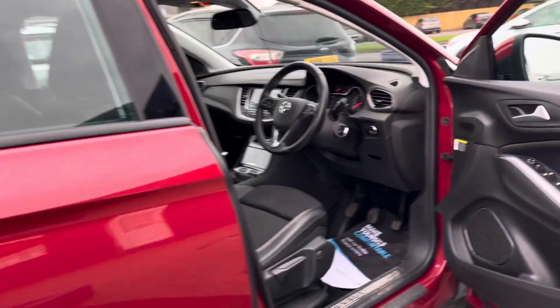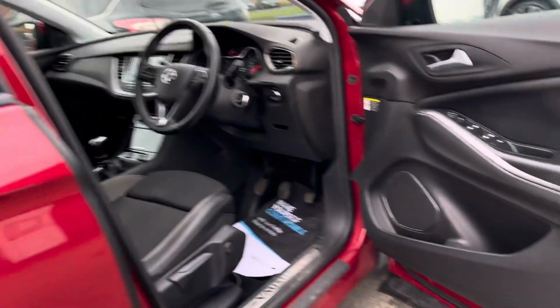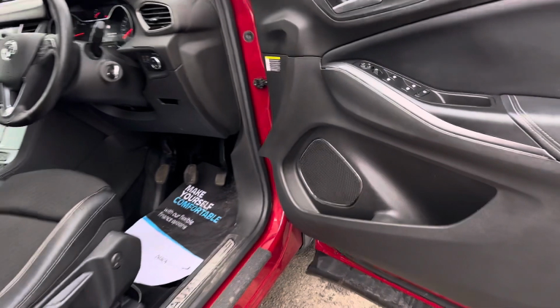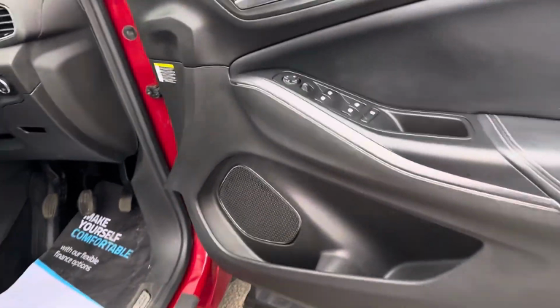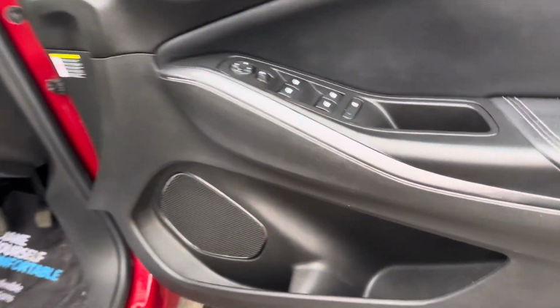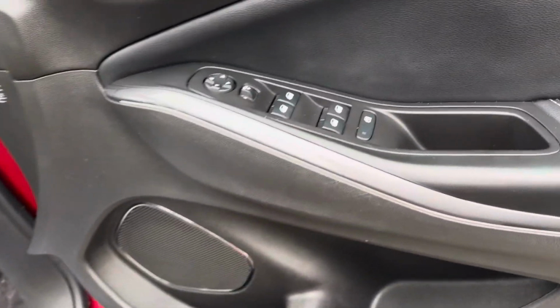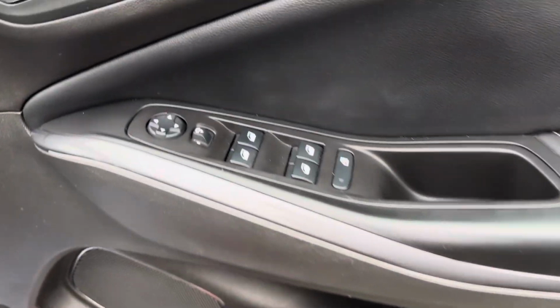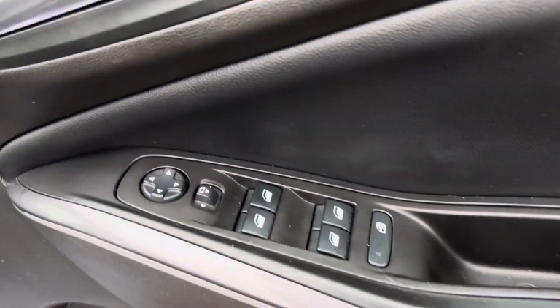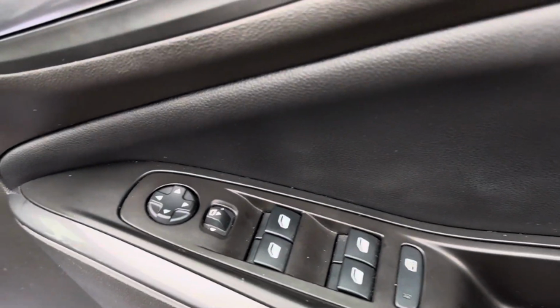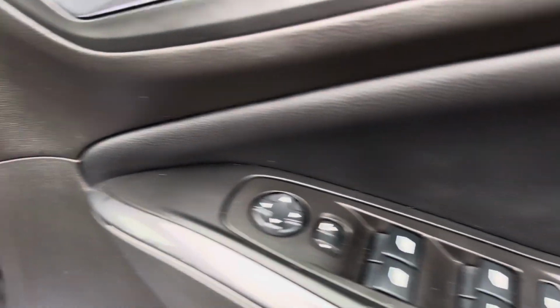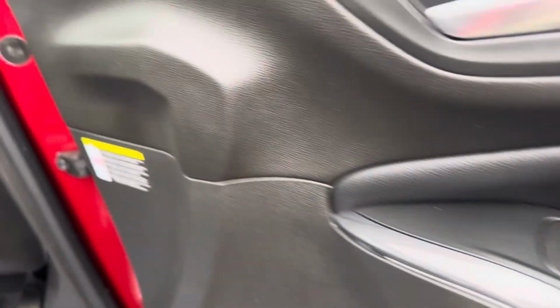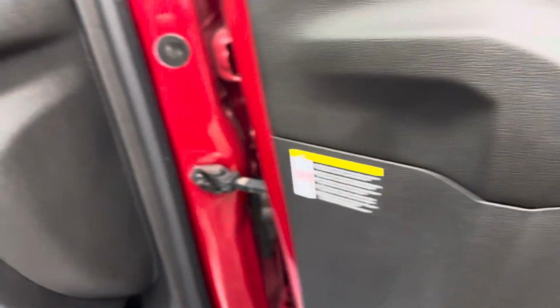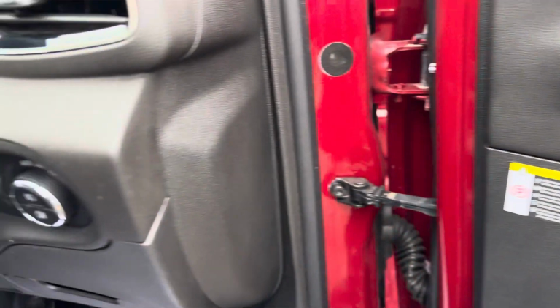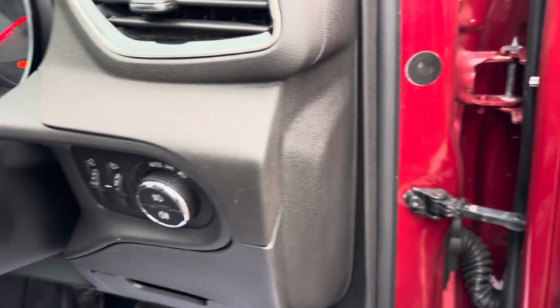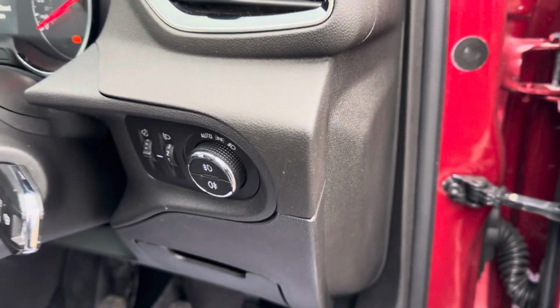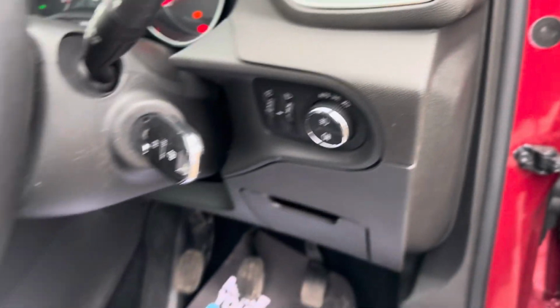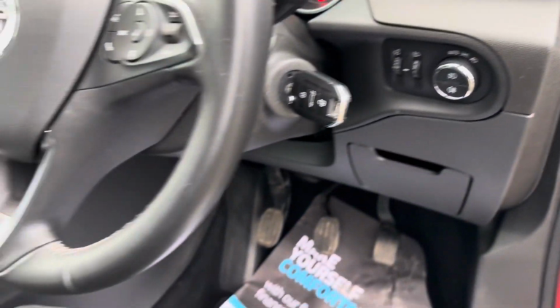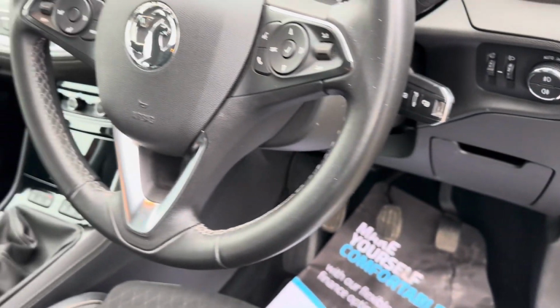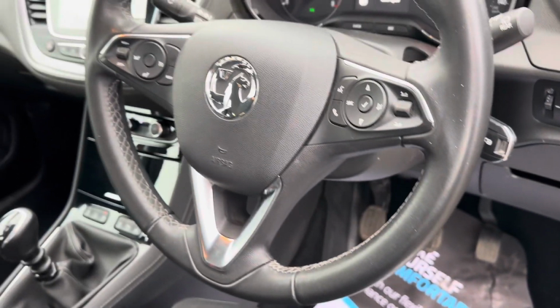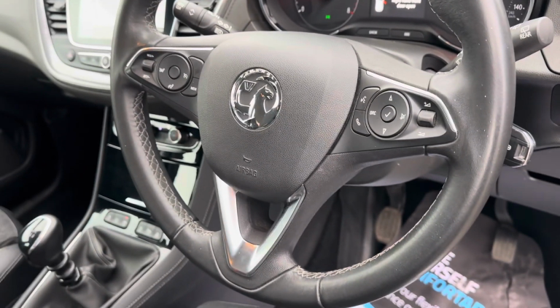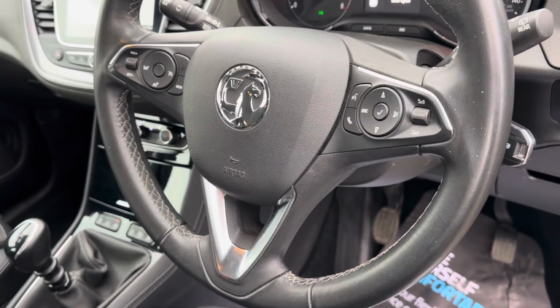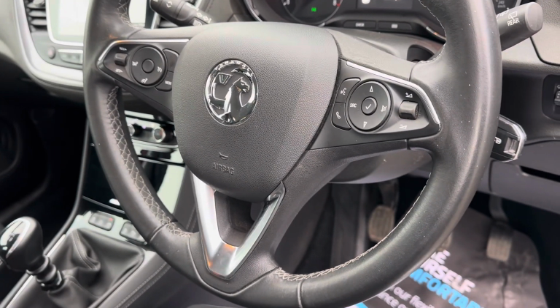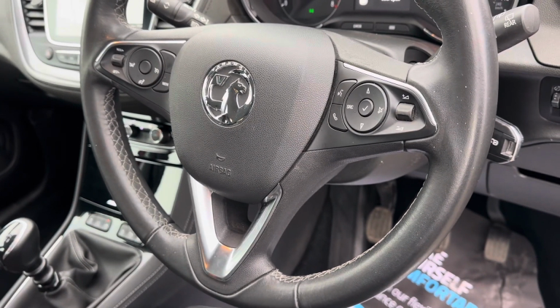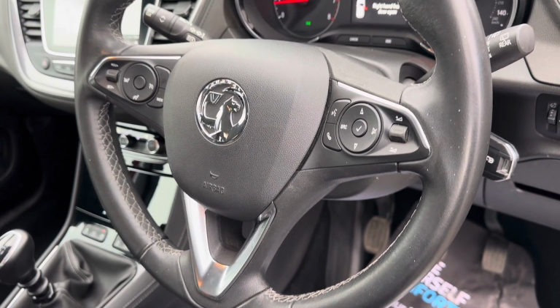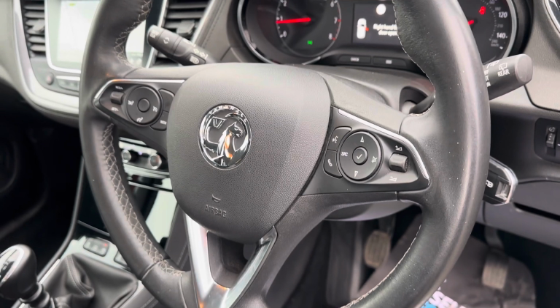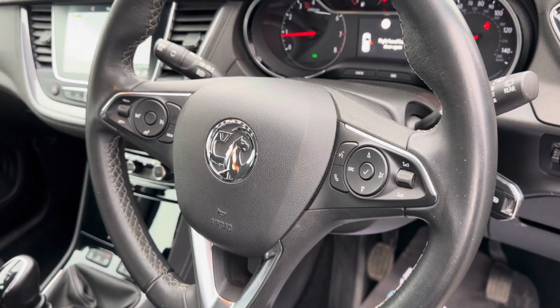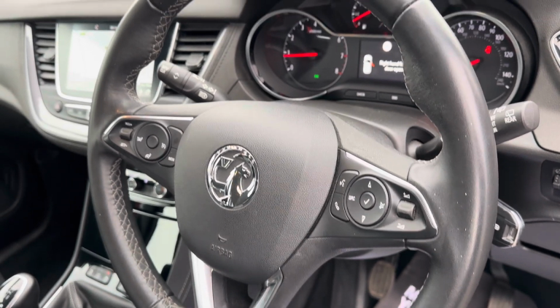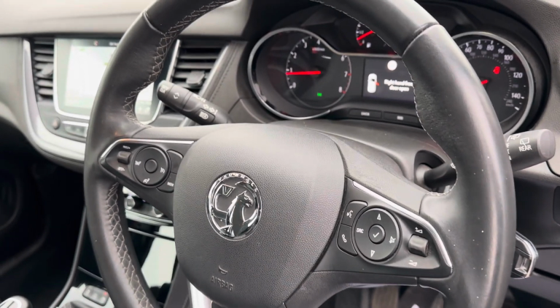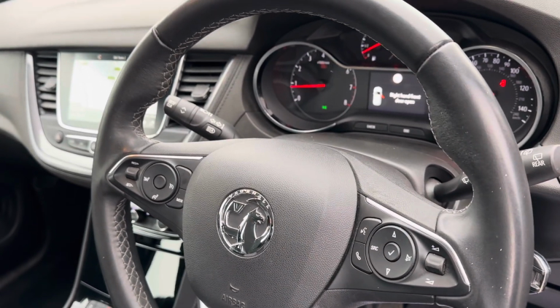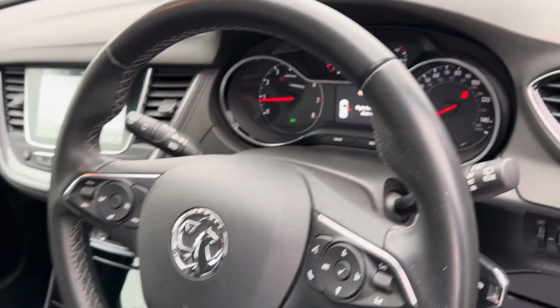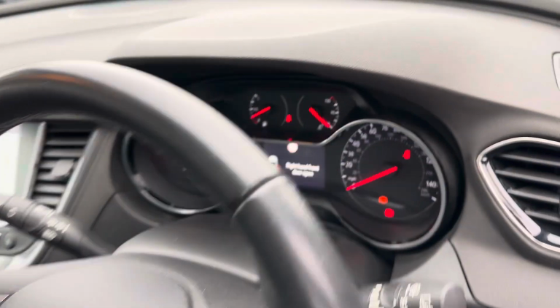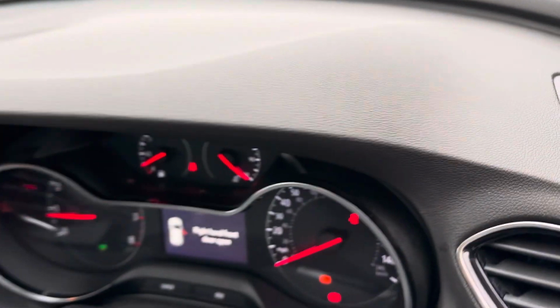Moving onto your driver's side, you've got your four-way electric windows, power folding mirrors, automatic headlights, leather steering wheel which has got your cruise control on, and also automatic high beam assist.